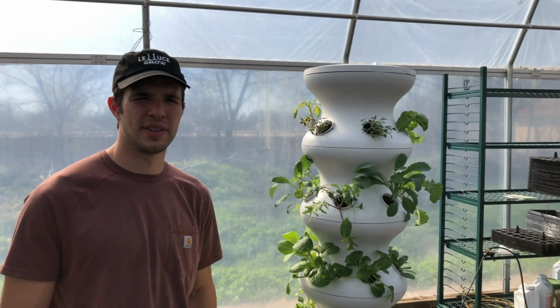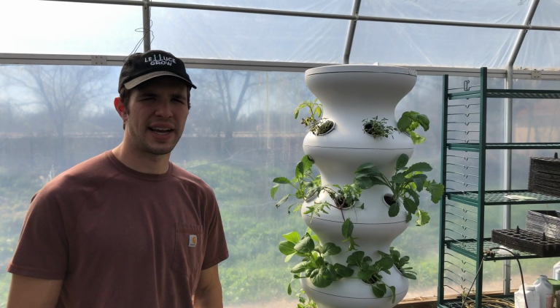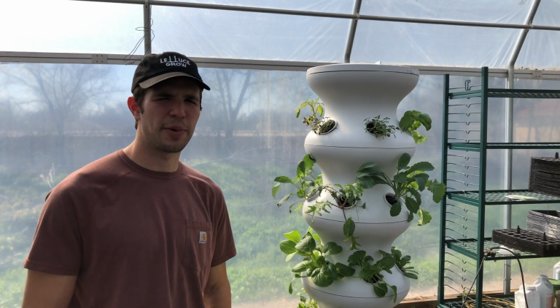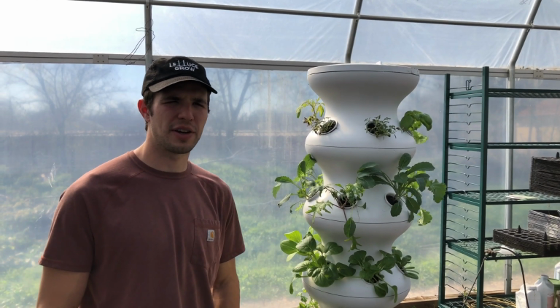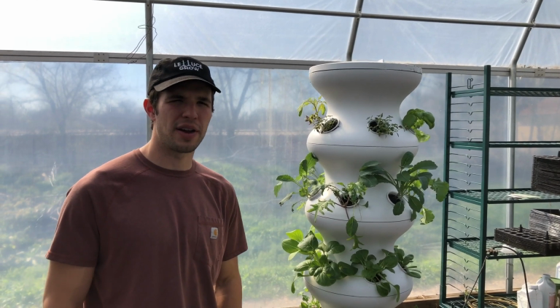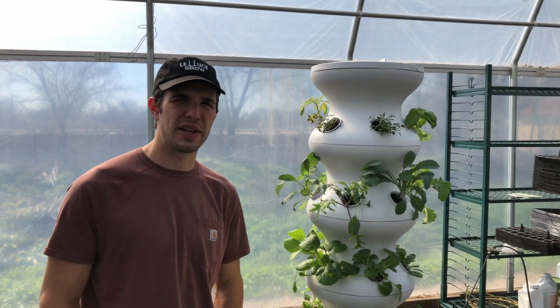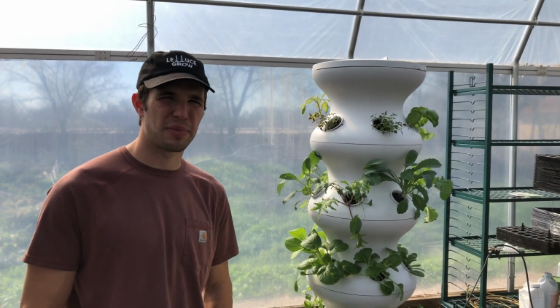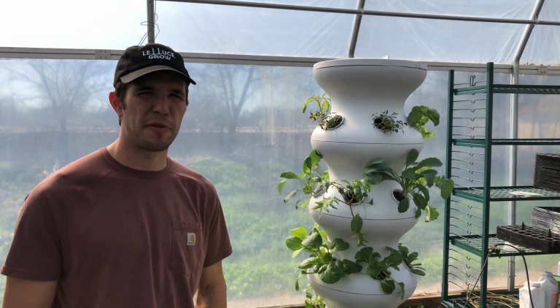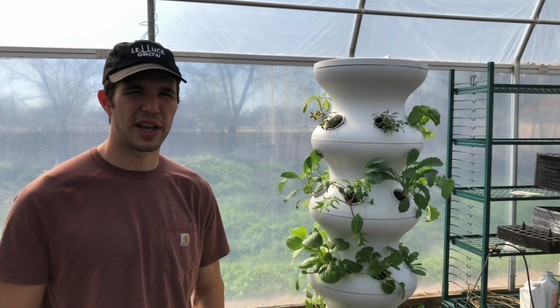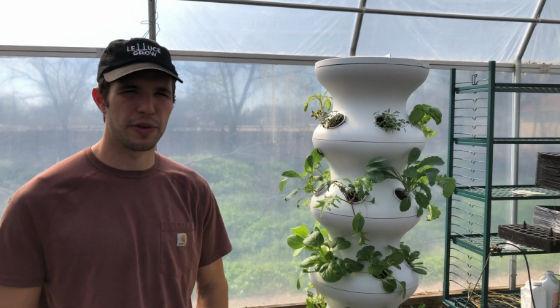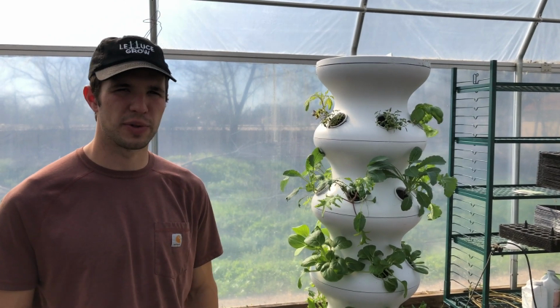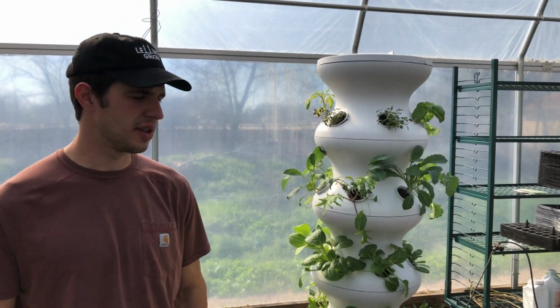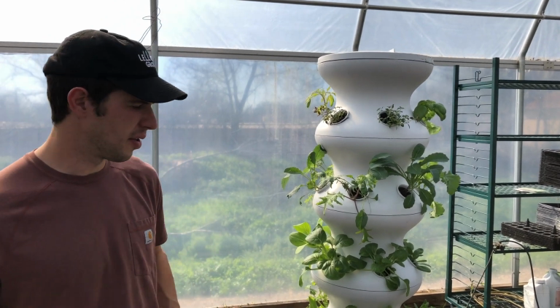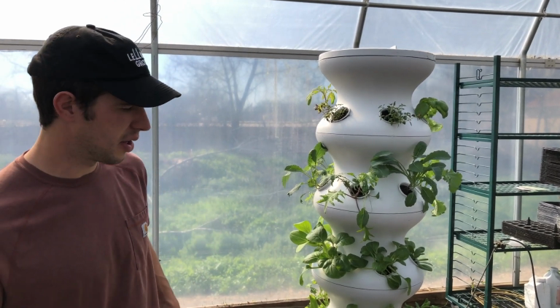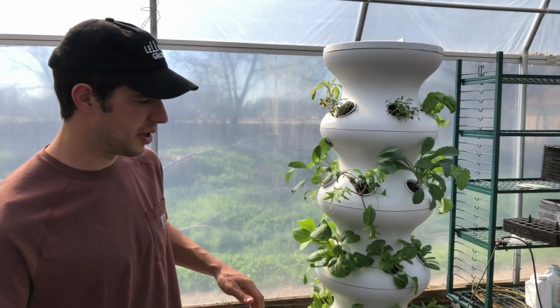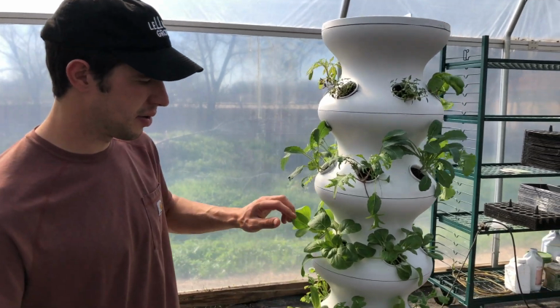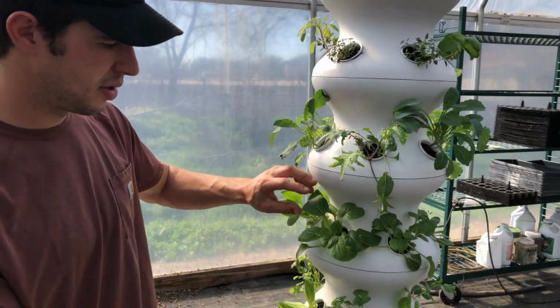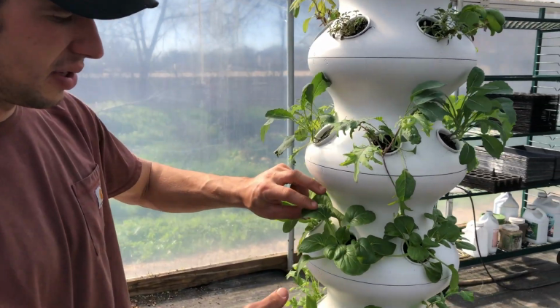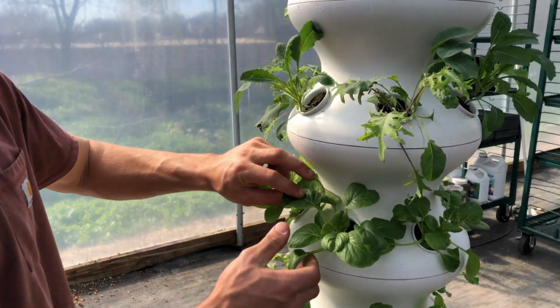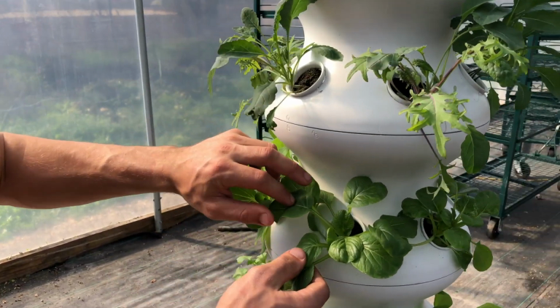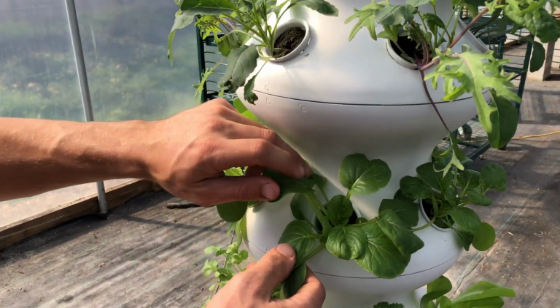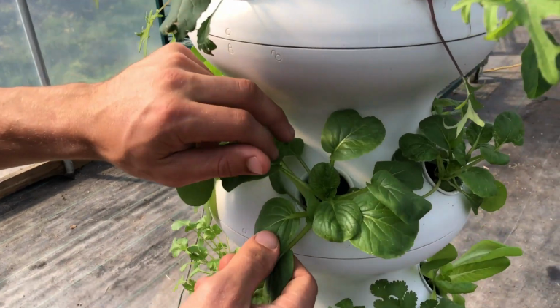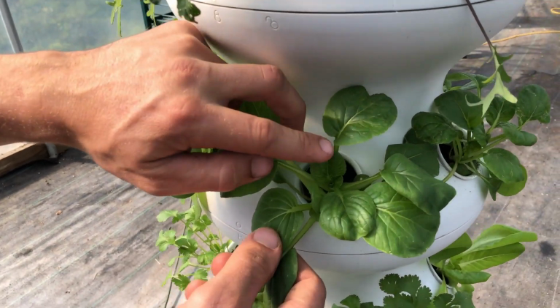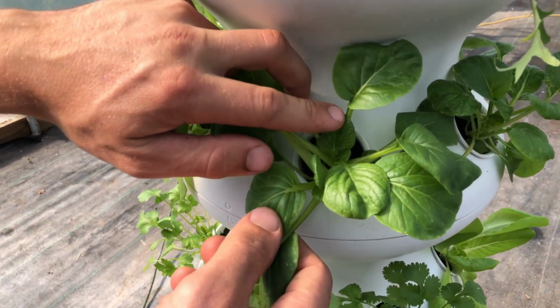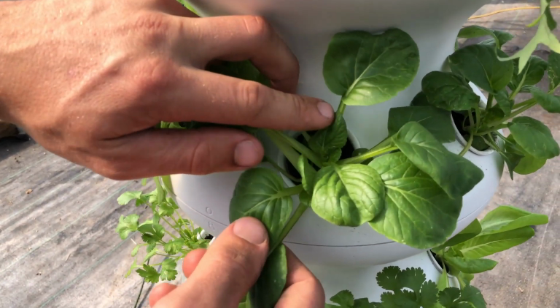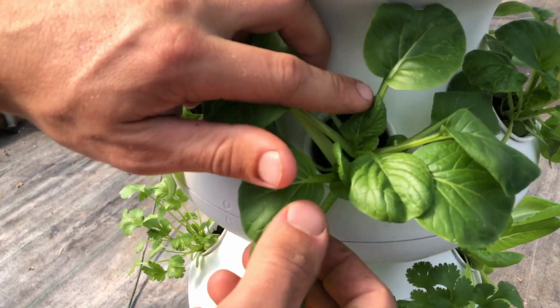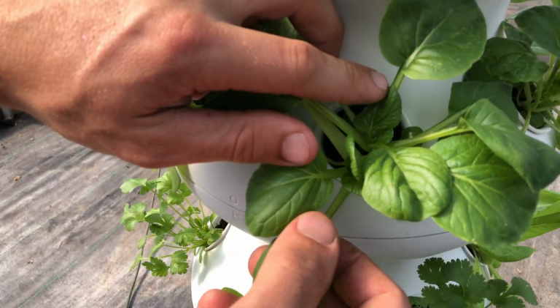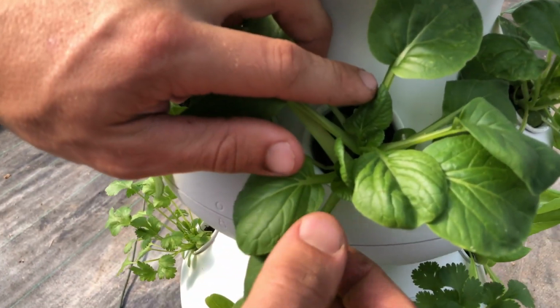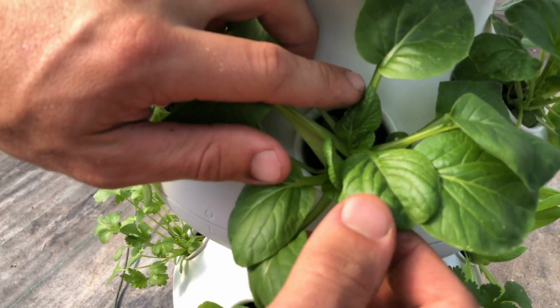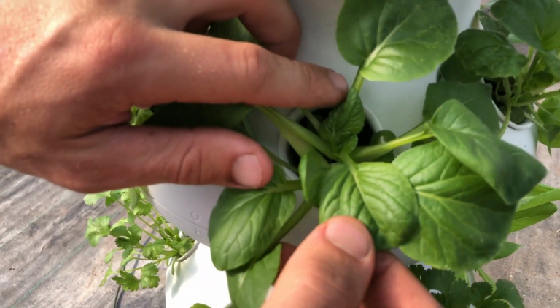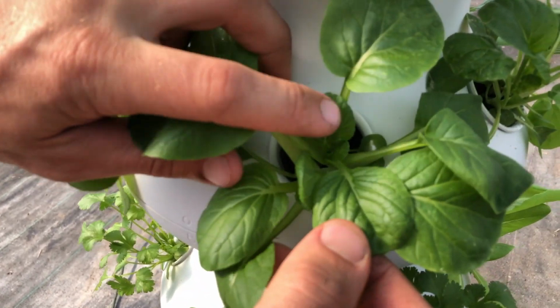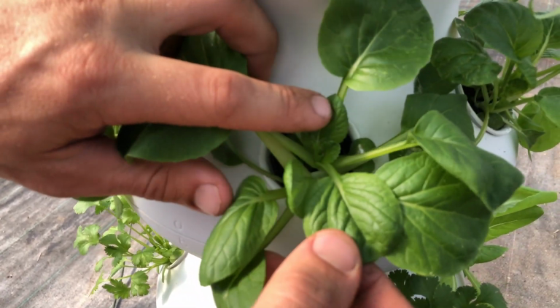Hey guys, today we're going to talk about a common insect problem that you might encounter with your farm stand. So if you look closely here, this is a tatsoy plant. These are aphids here and they have little green bodies.